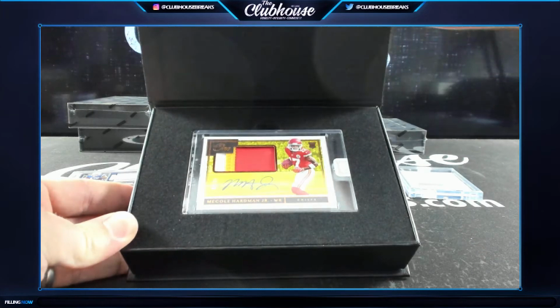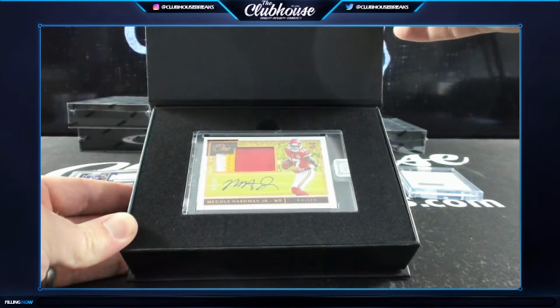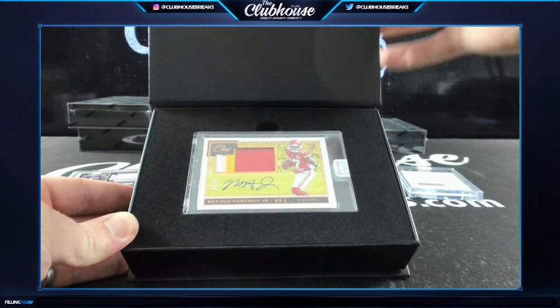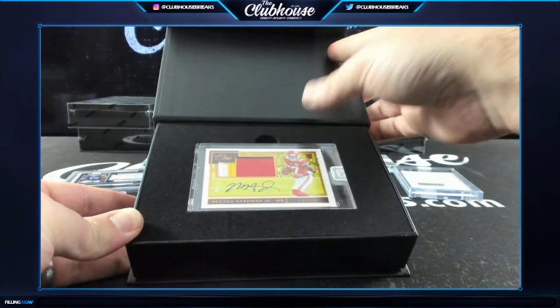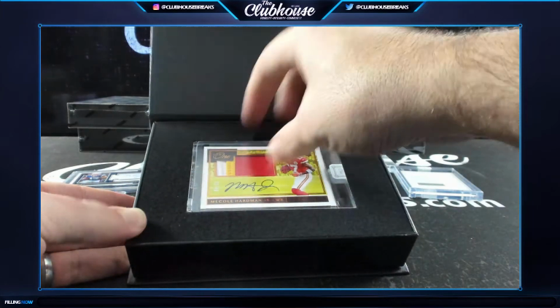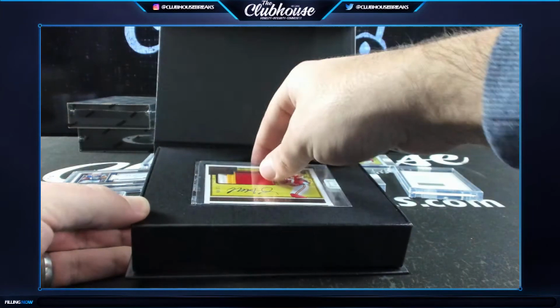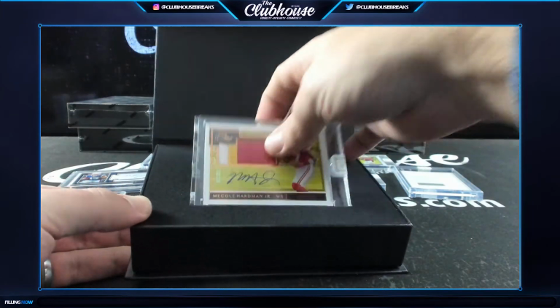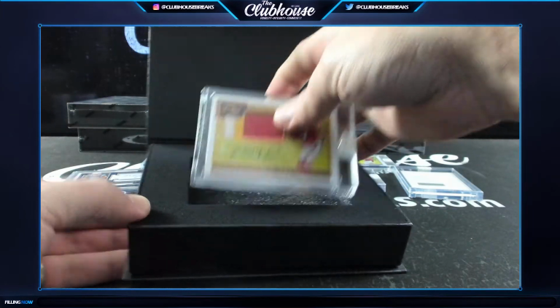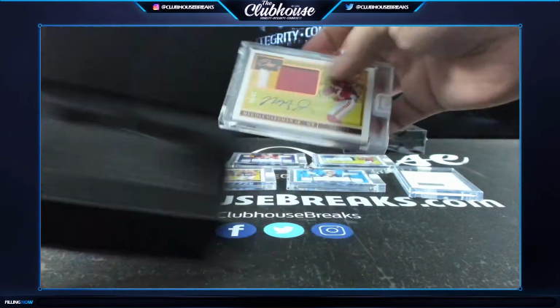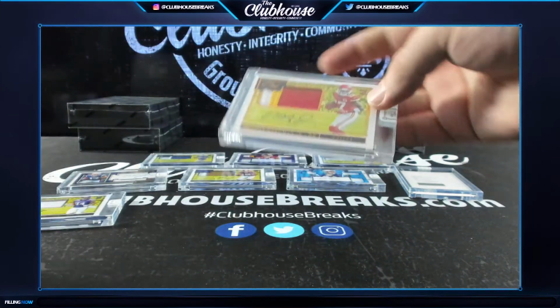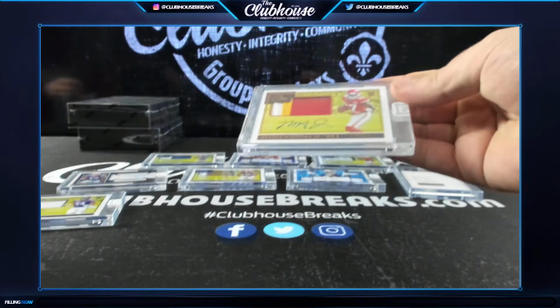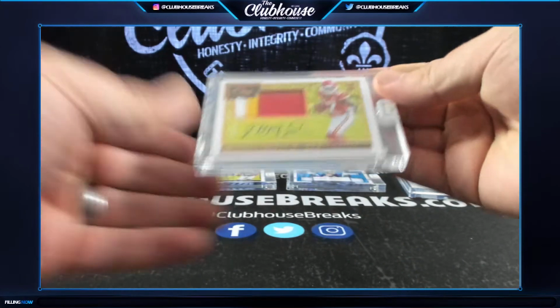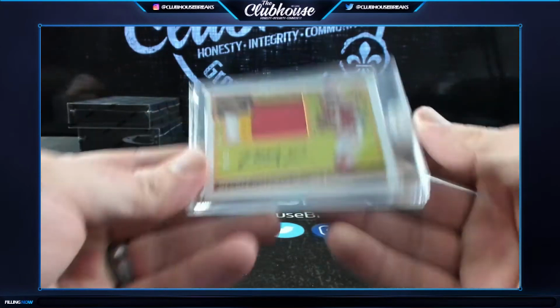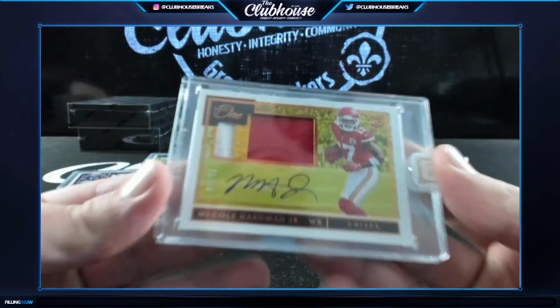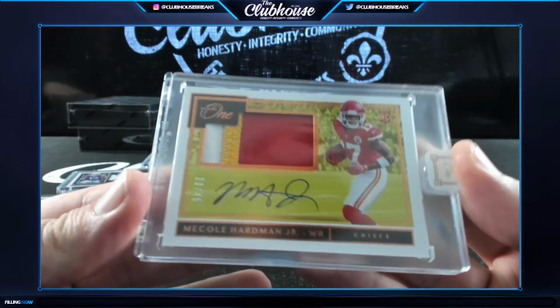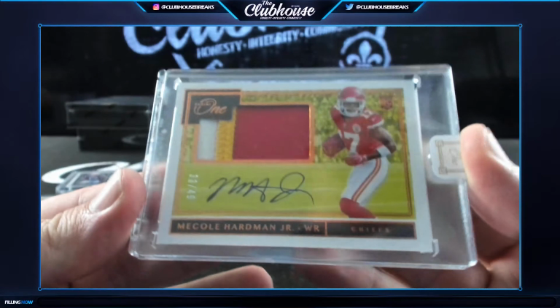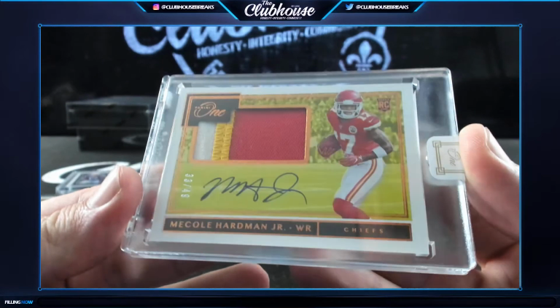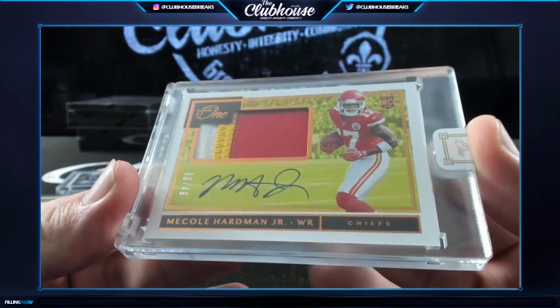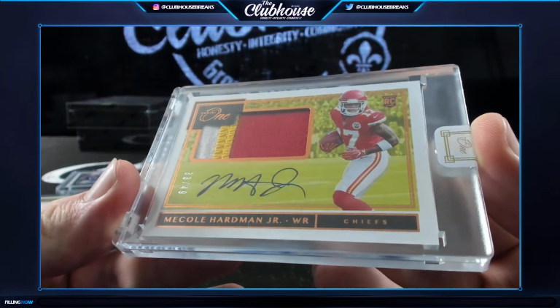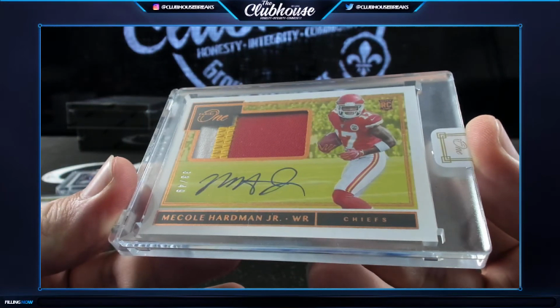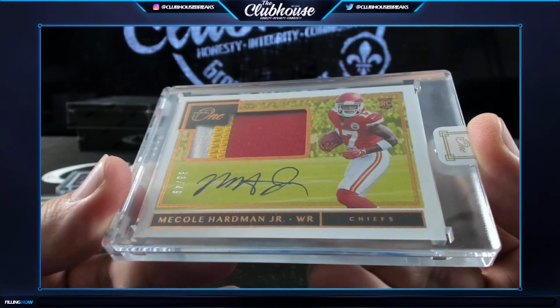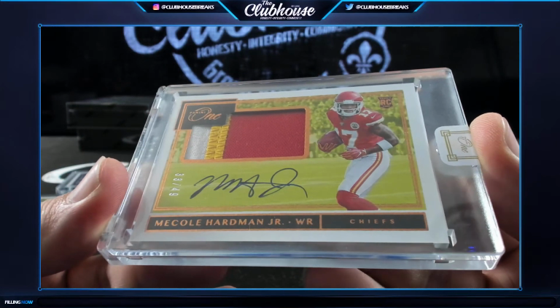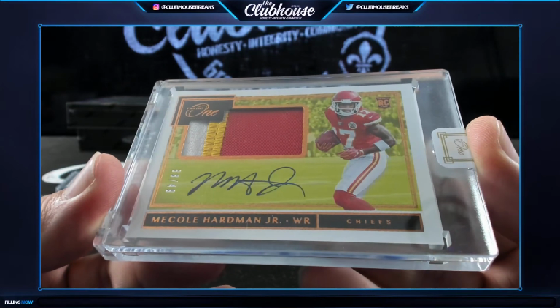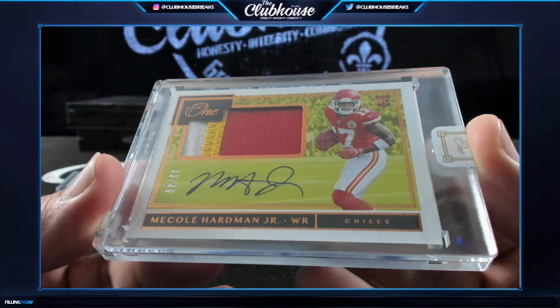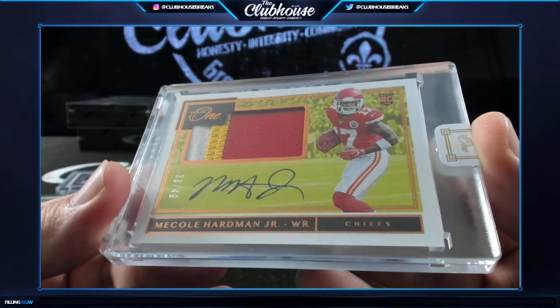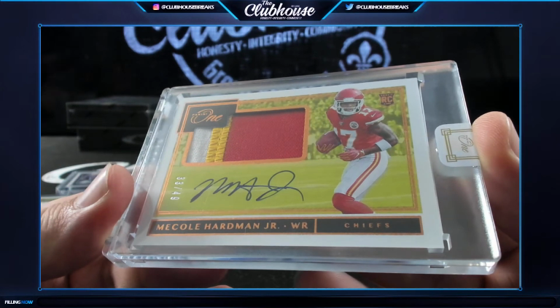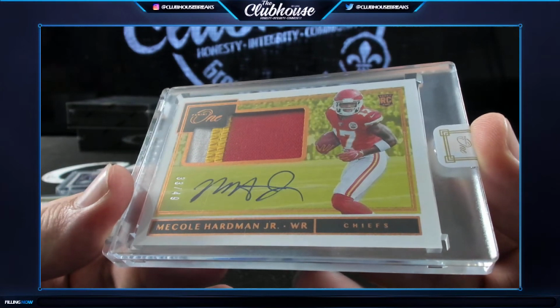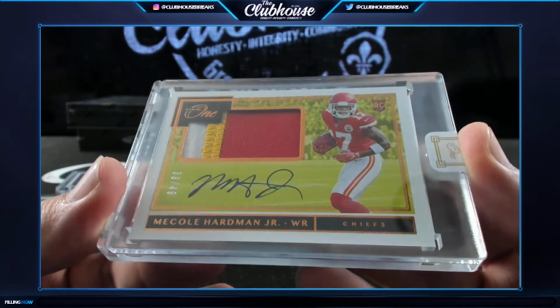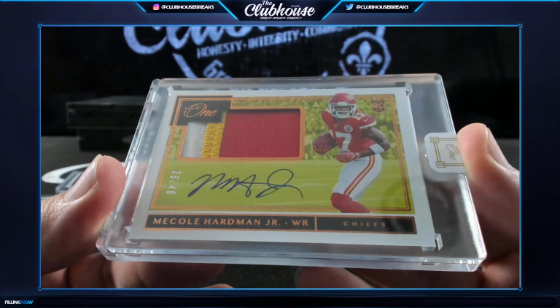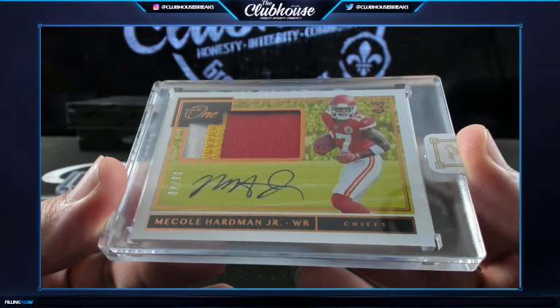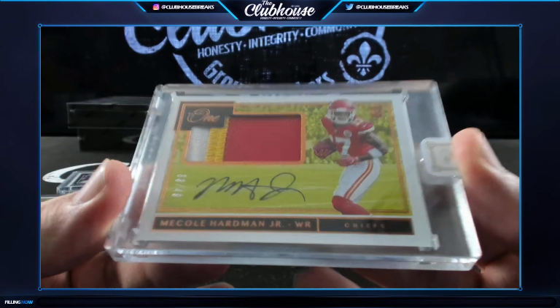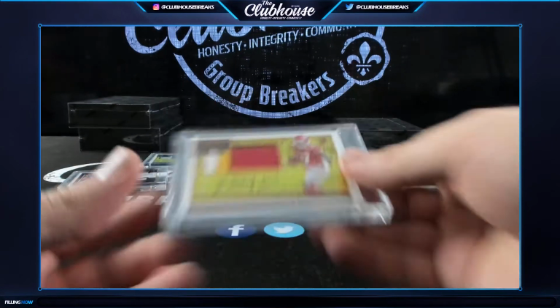Nice - three color to /49 rookie patch auto, Cole Hardman Jr for Gary. Beauty there.